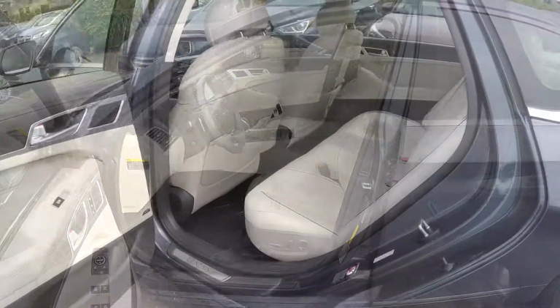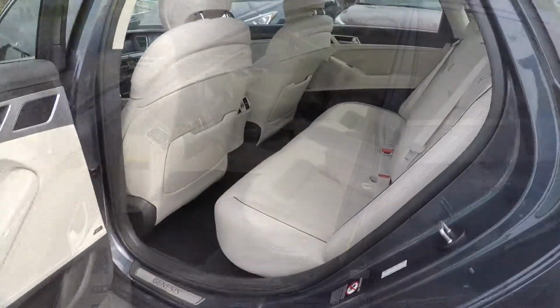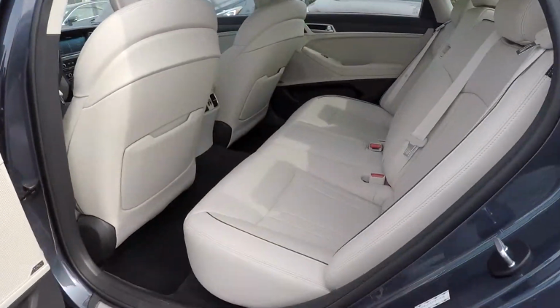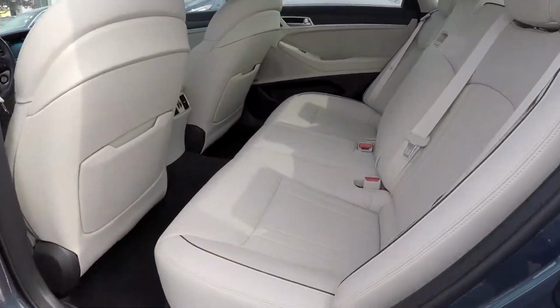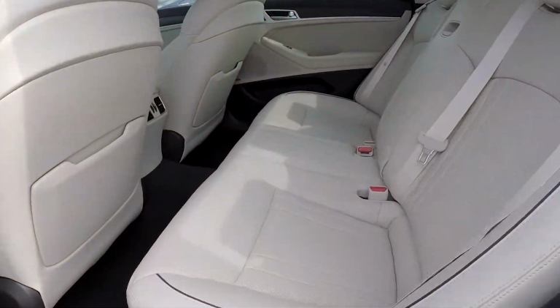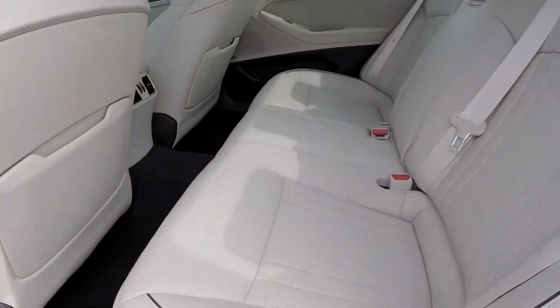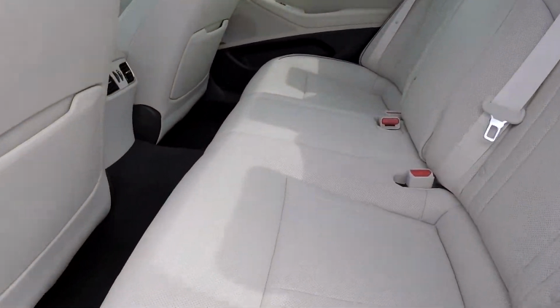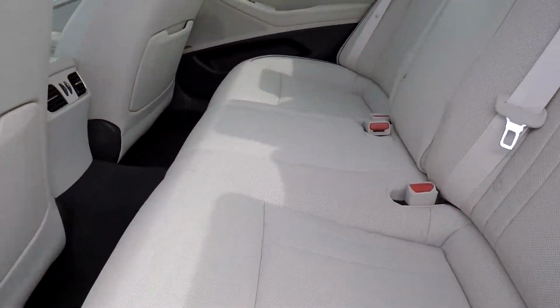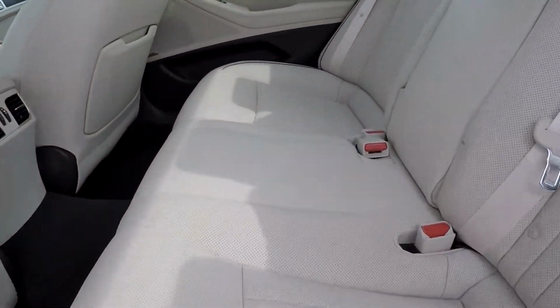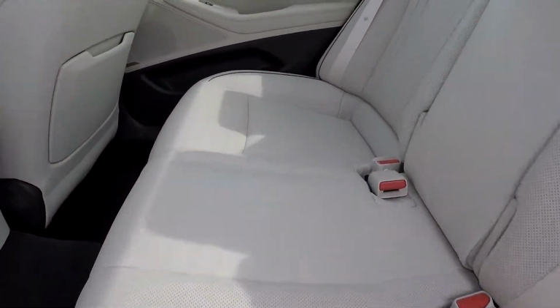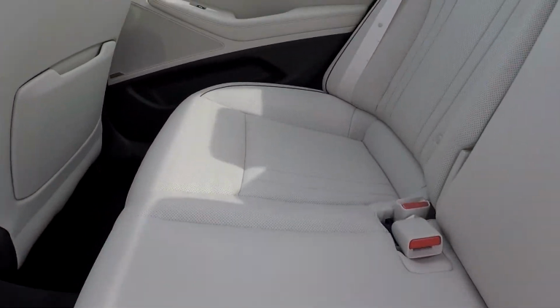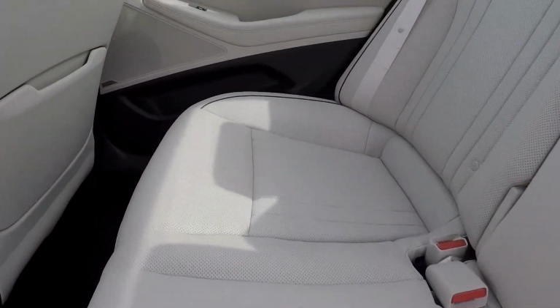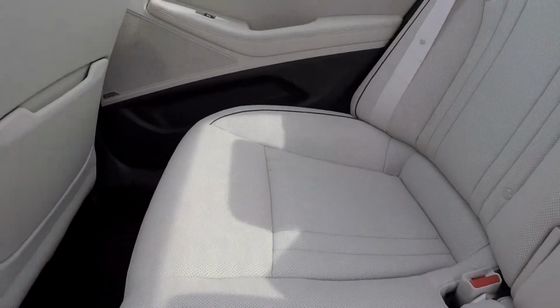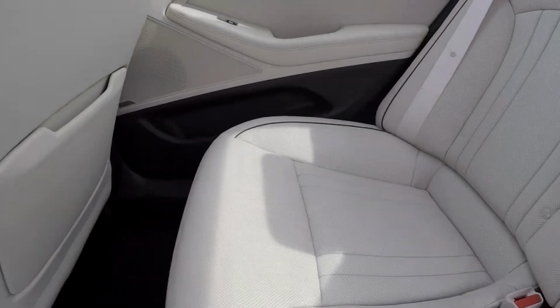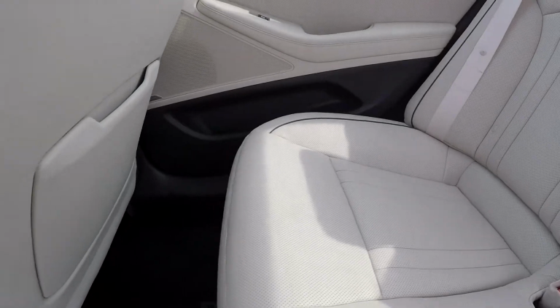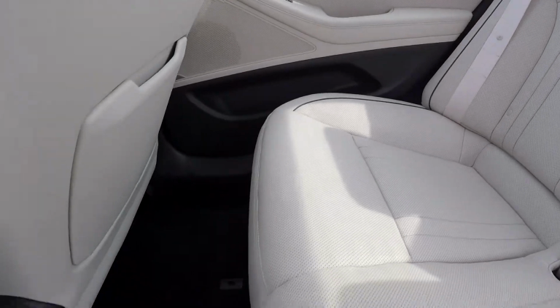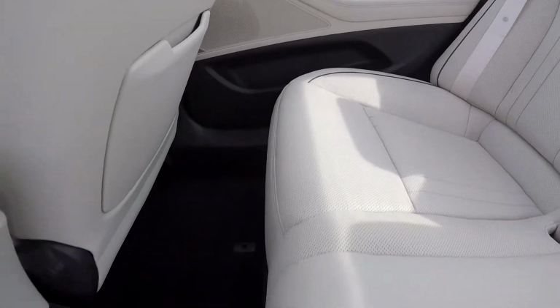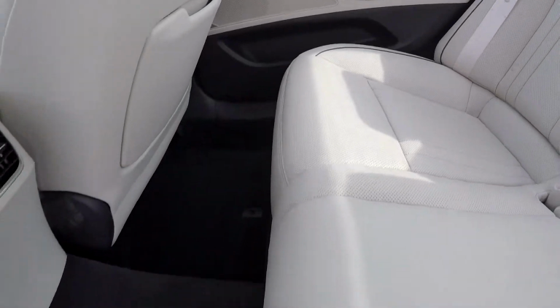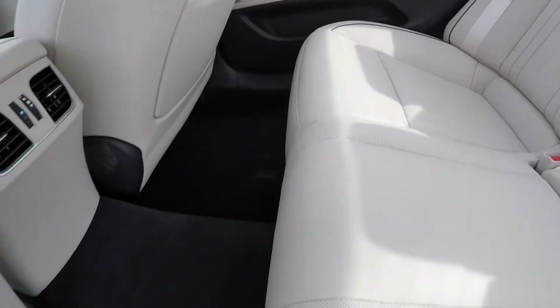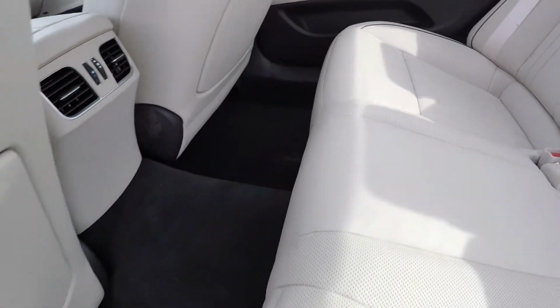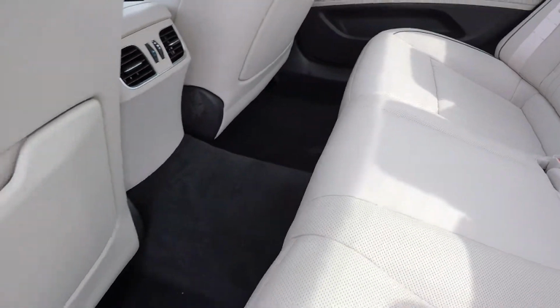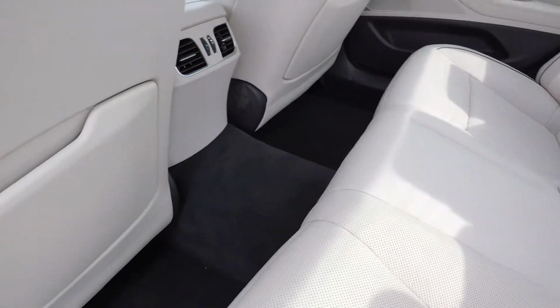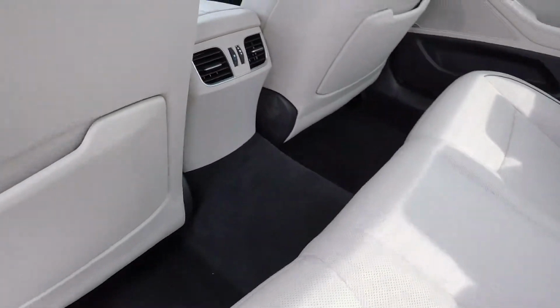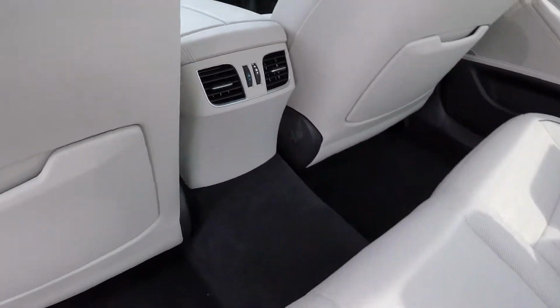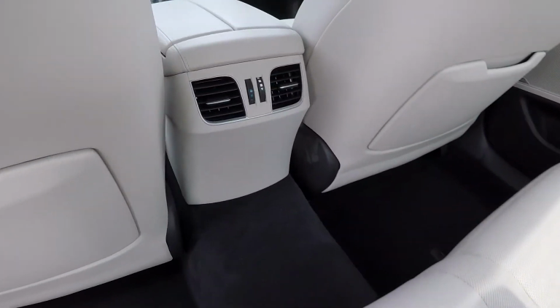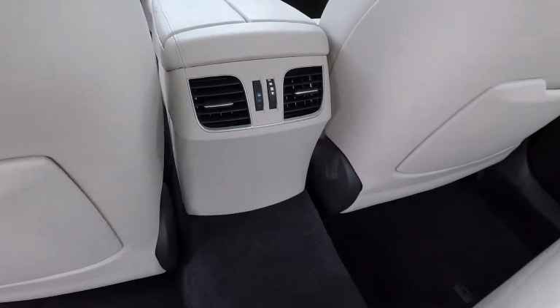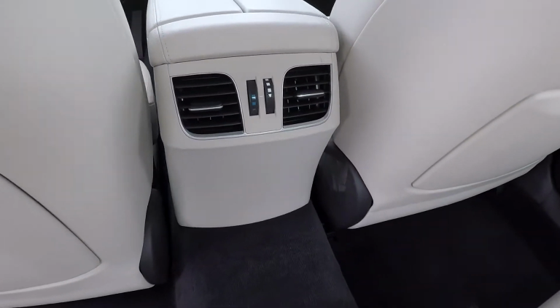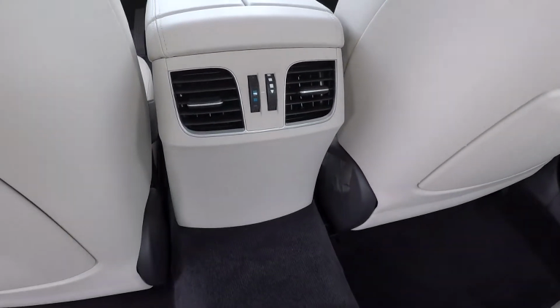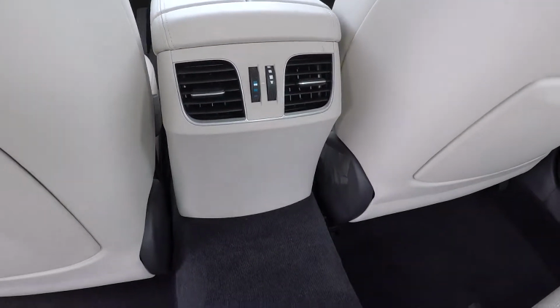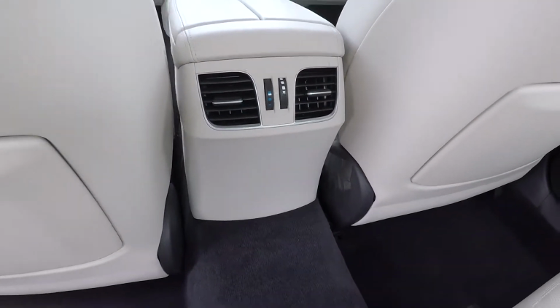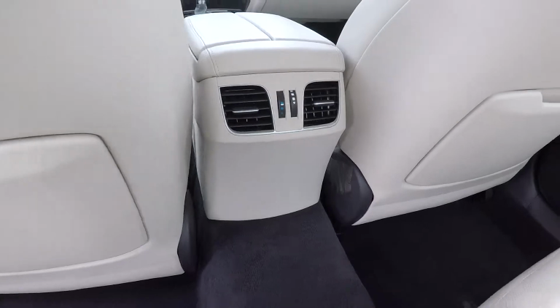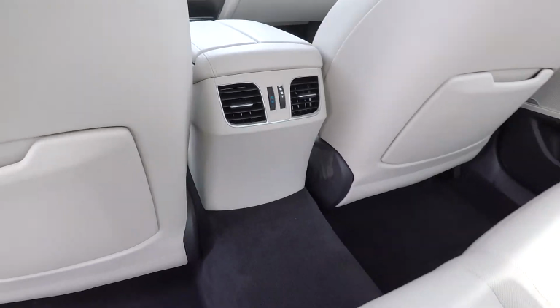Coming into your back seat, looking for any stains or tears here. You are going to have a pretty nice clean seat and a nice clean floor as well. Also, climate control is available for your back seat passengers.